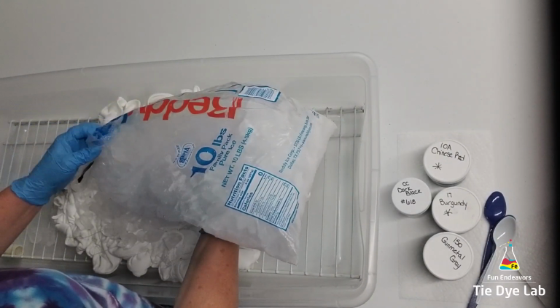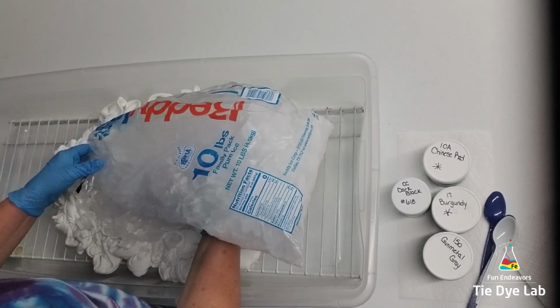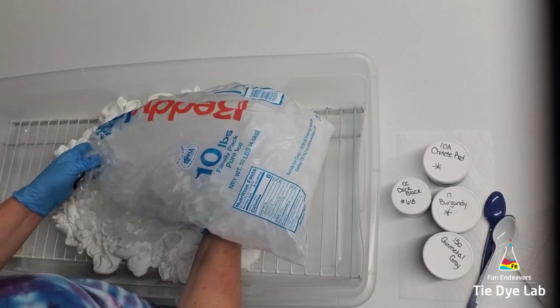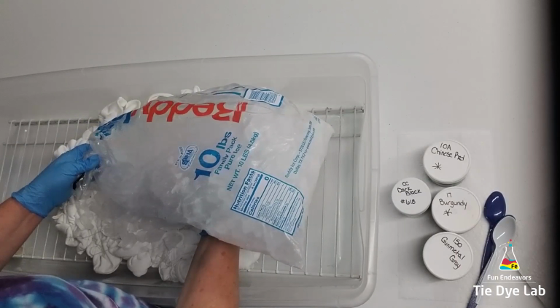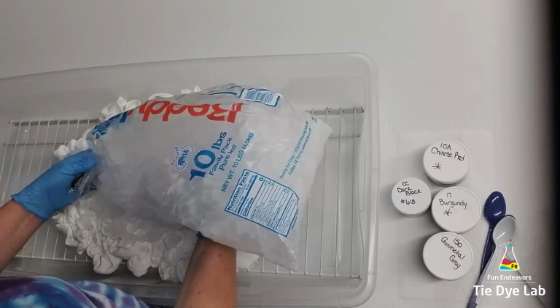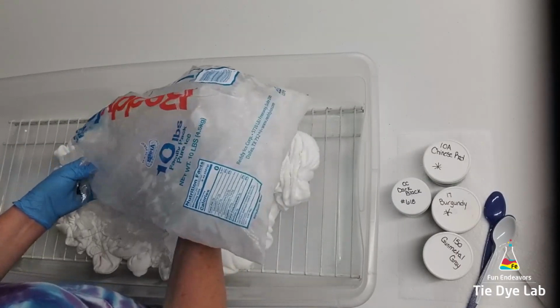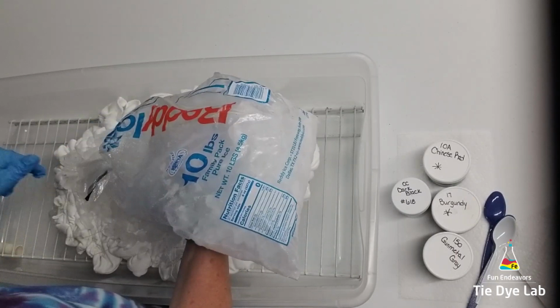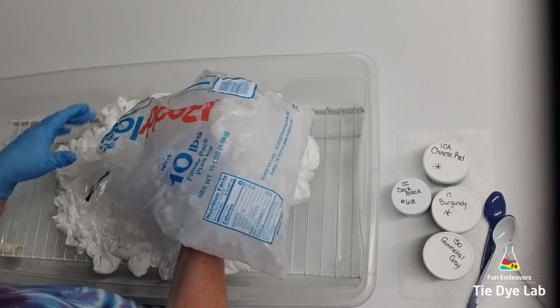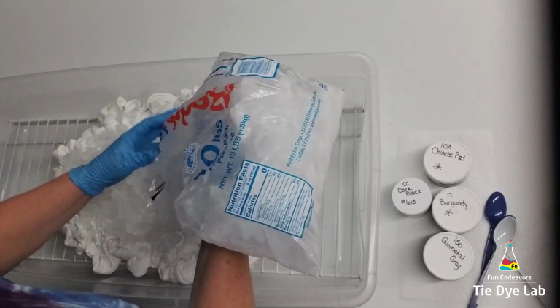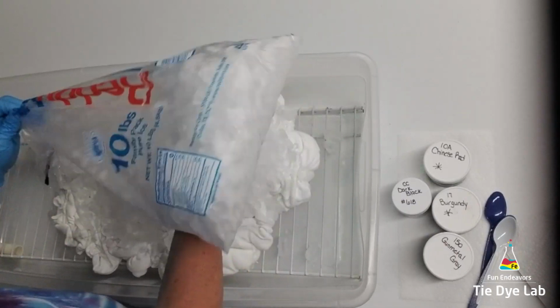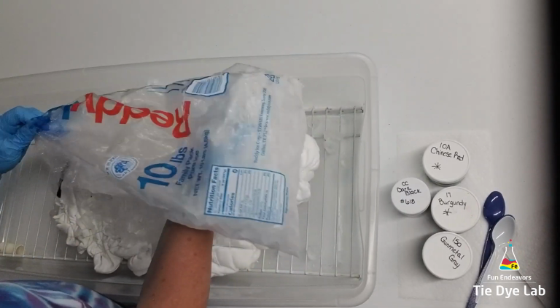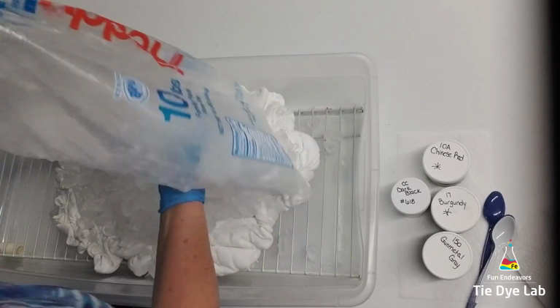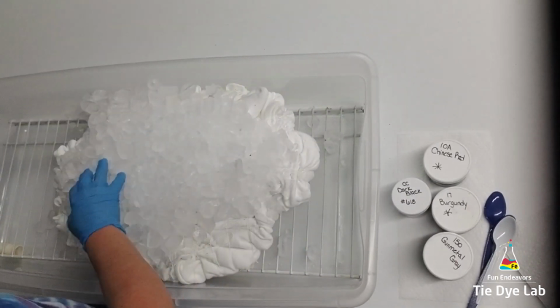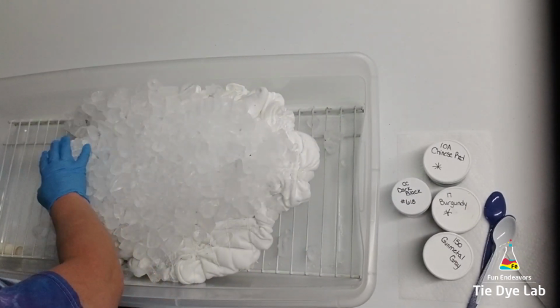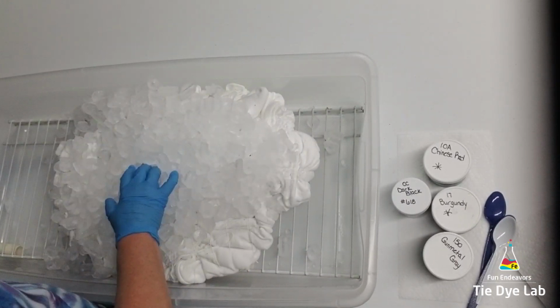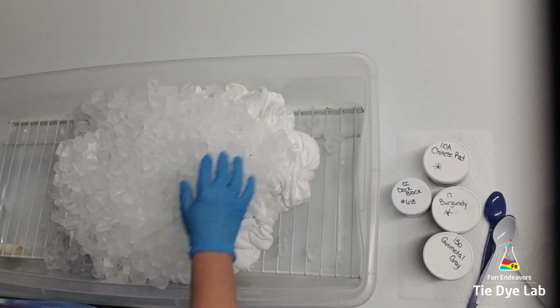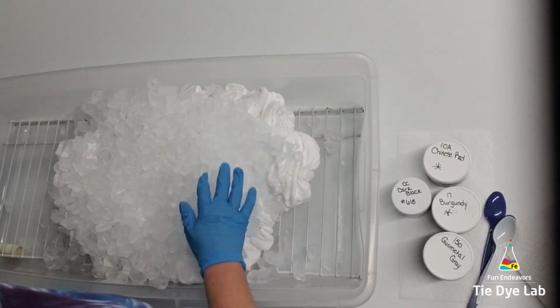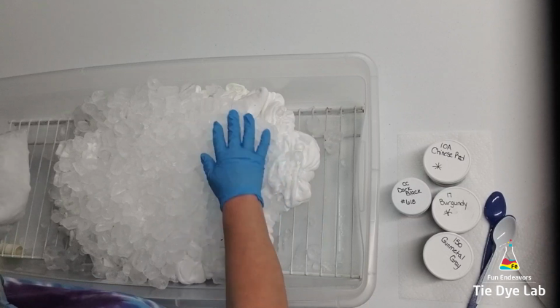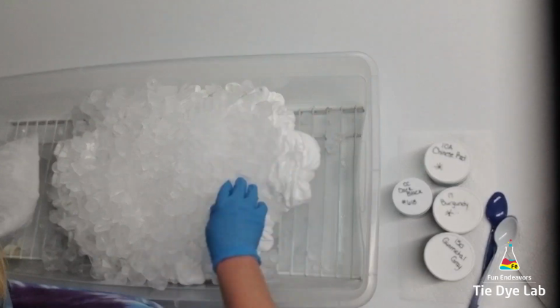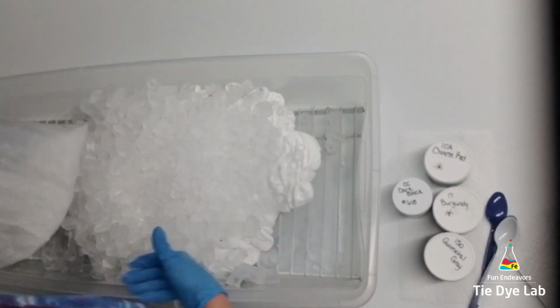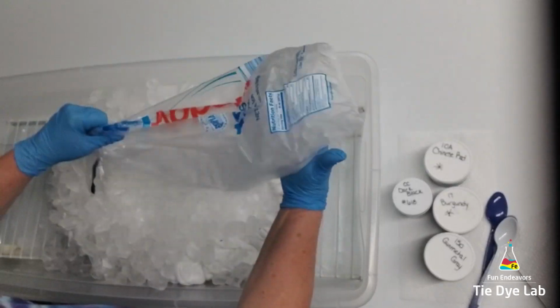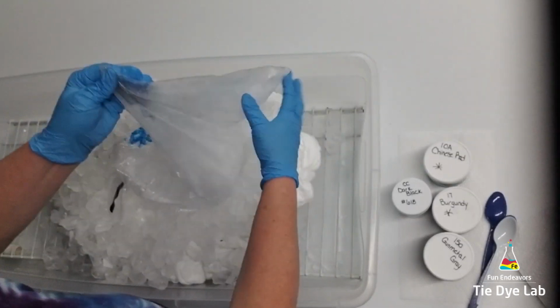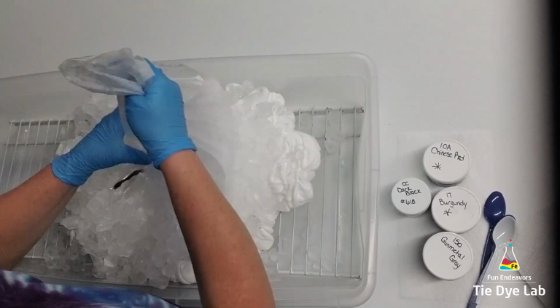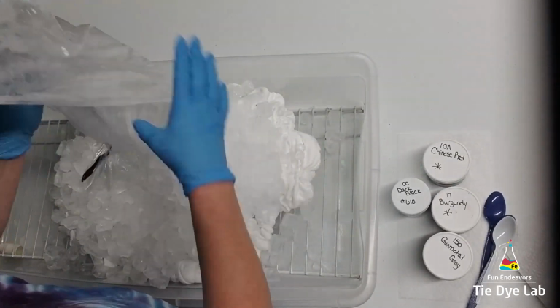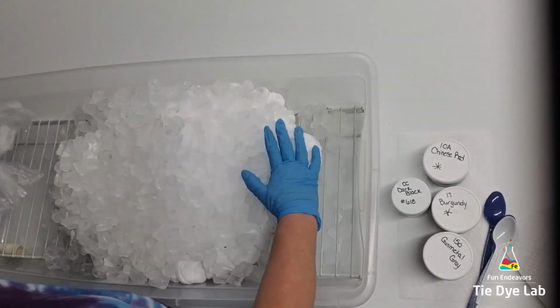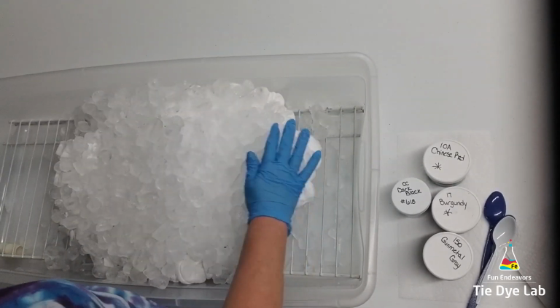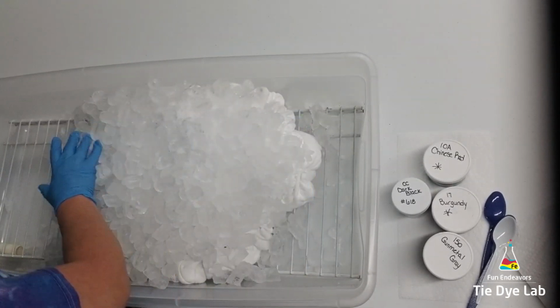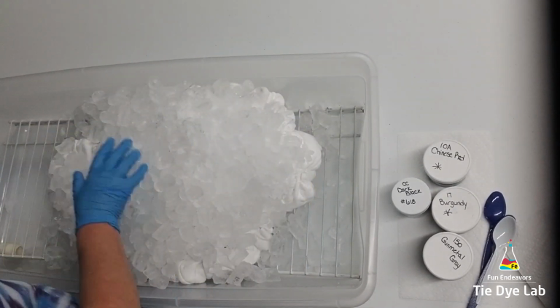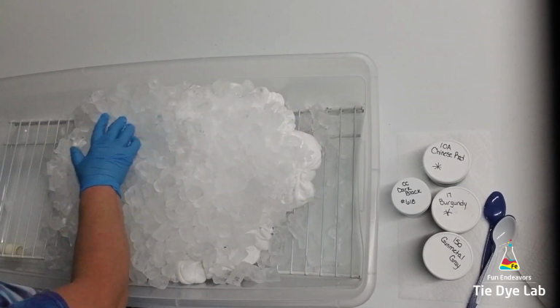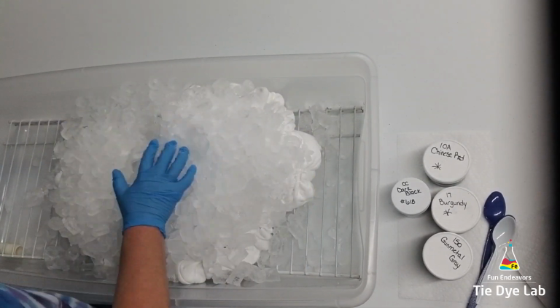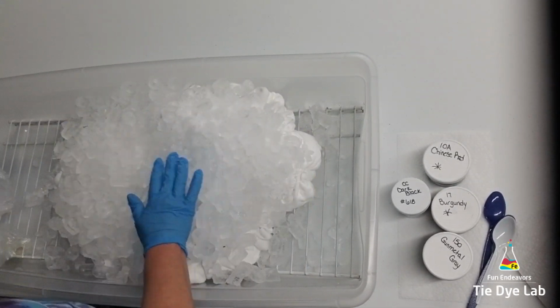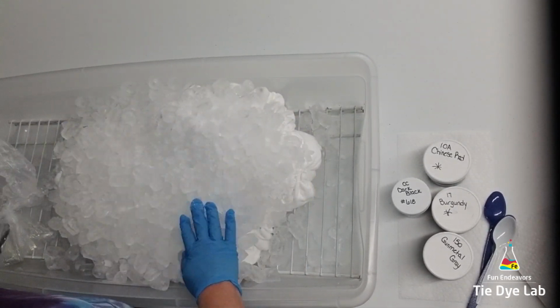By now it's totally and completely dry. I've put my hoodie down in the bottom of a tub on a rack, and for this one I put the ice down before I started to apply the dye.